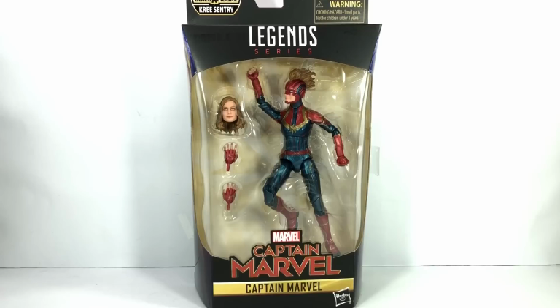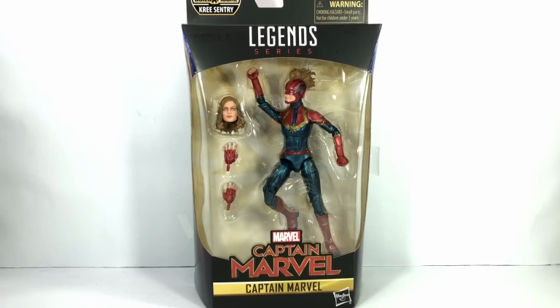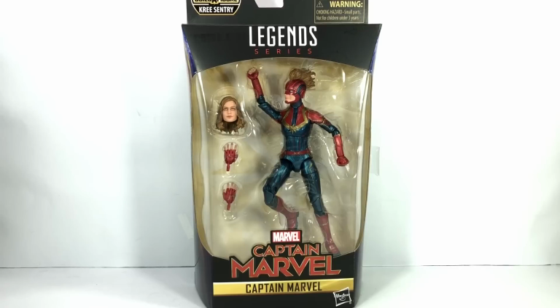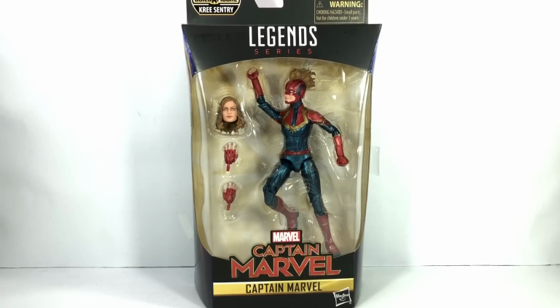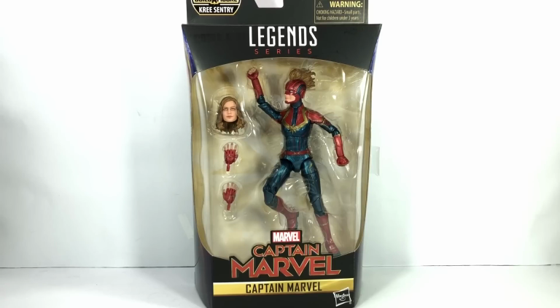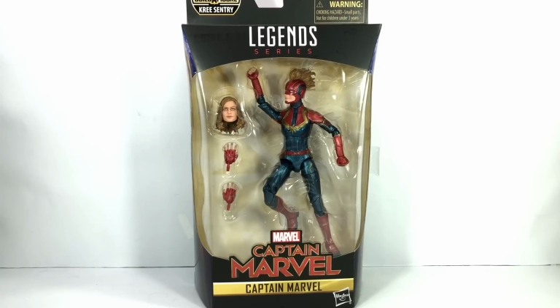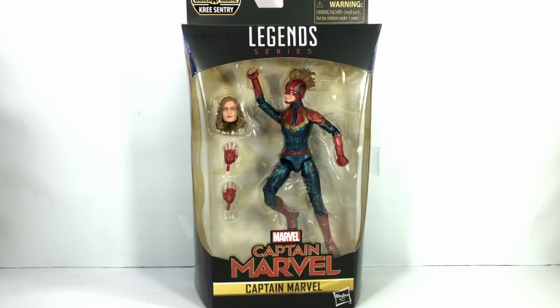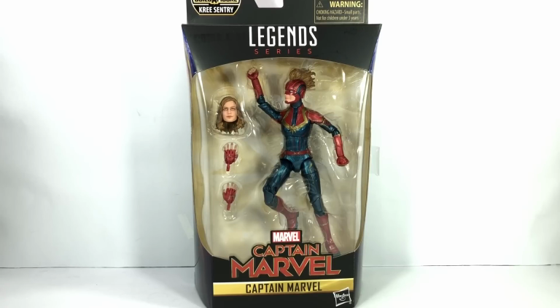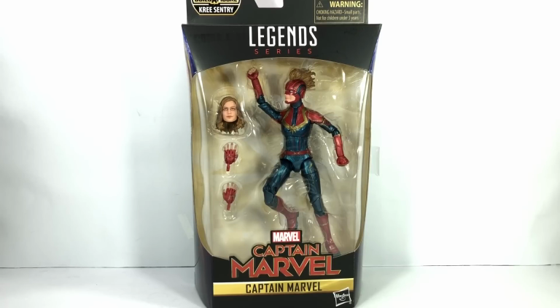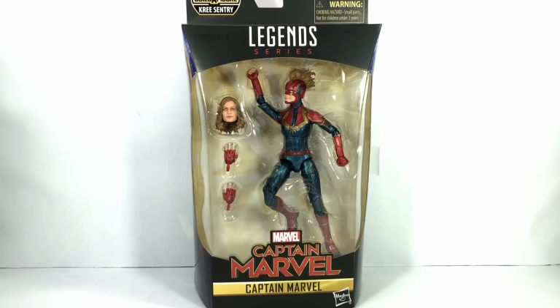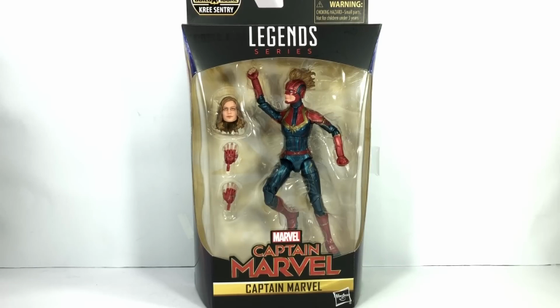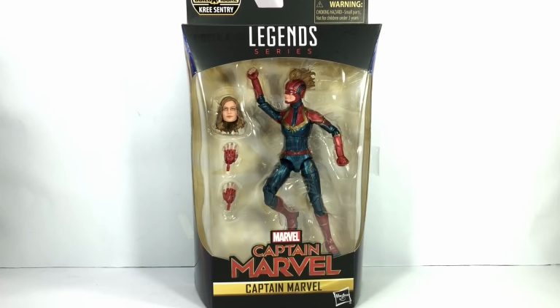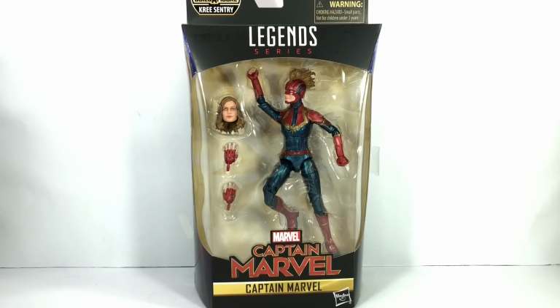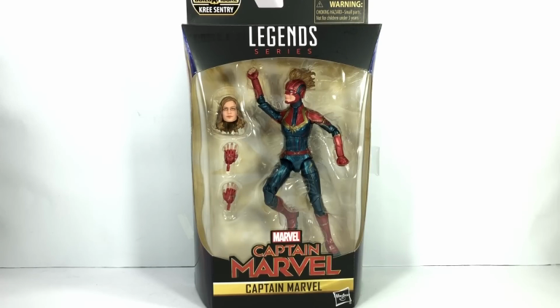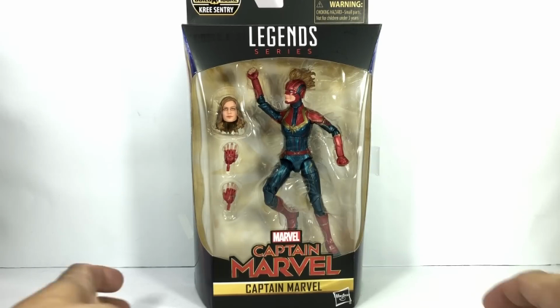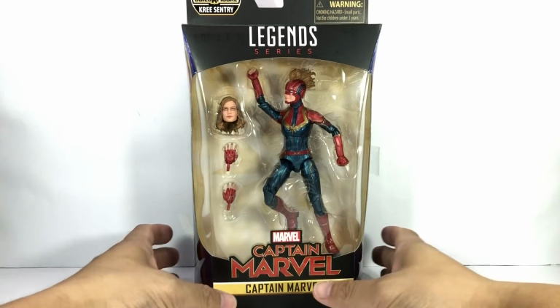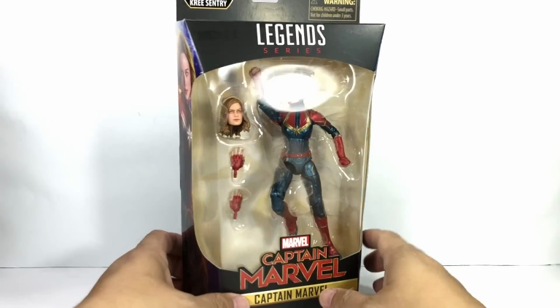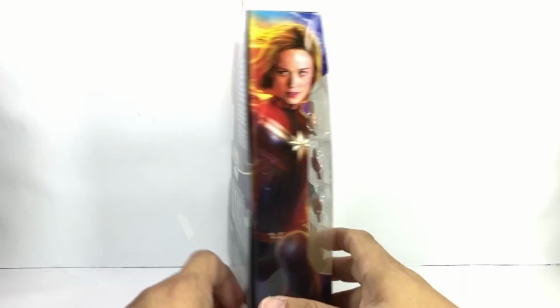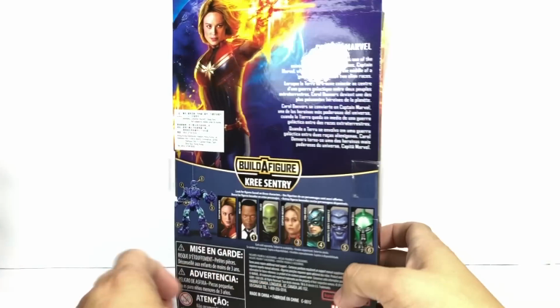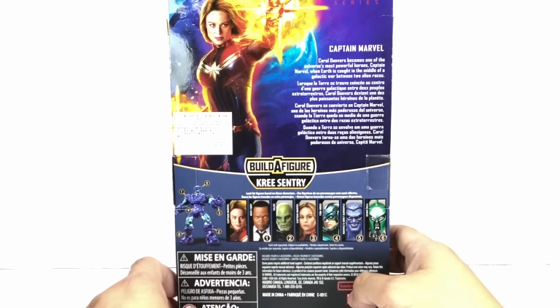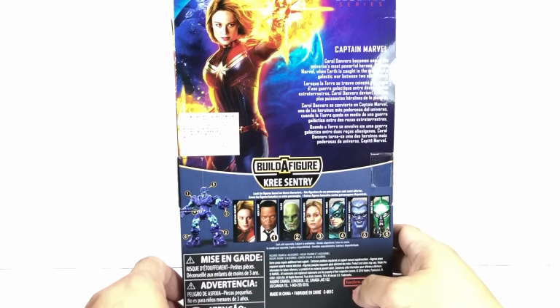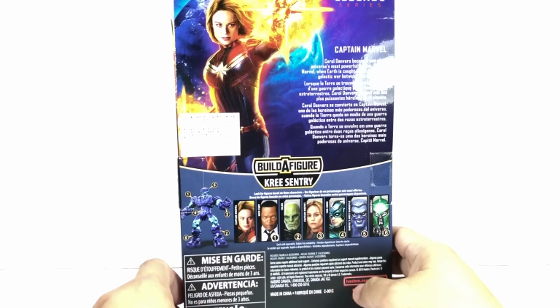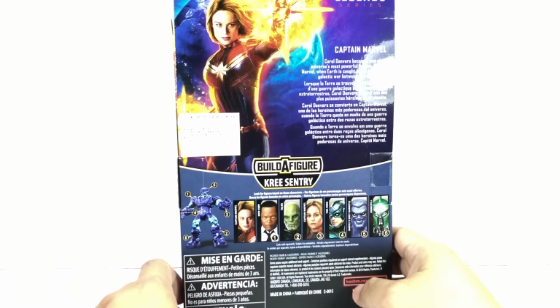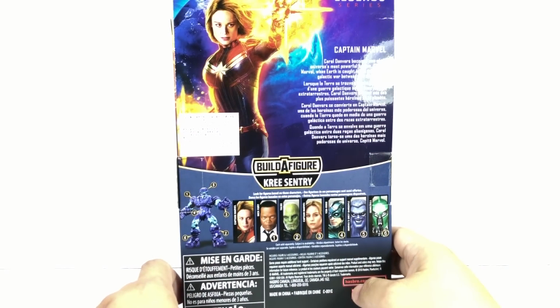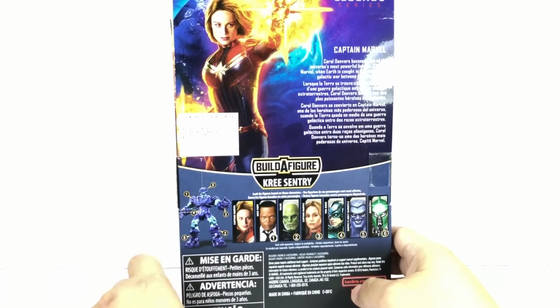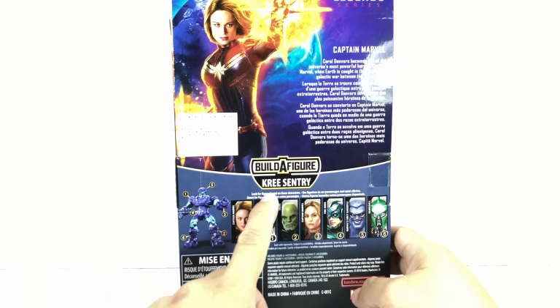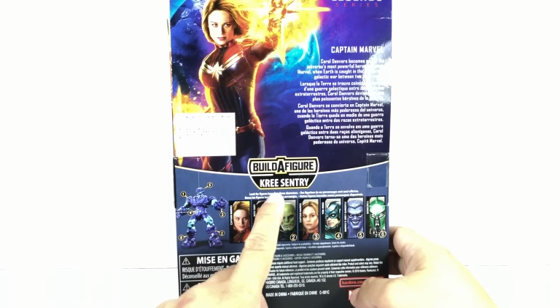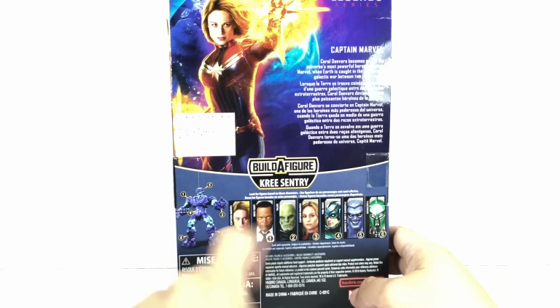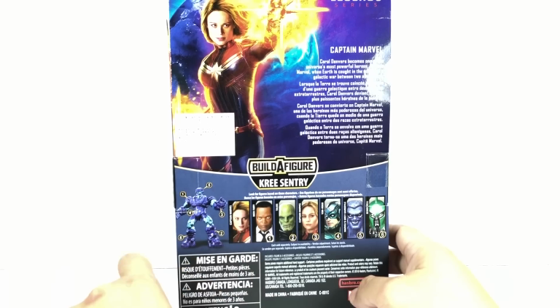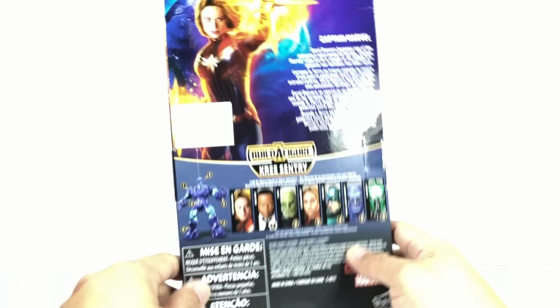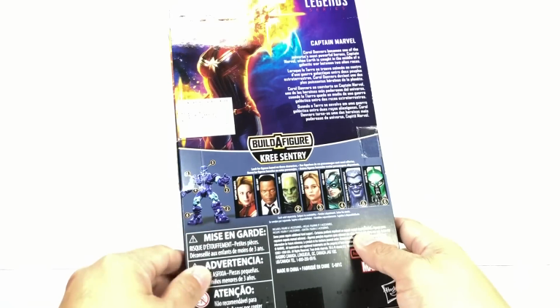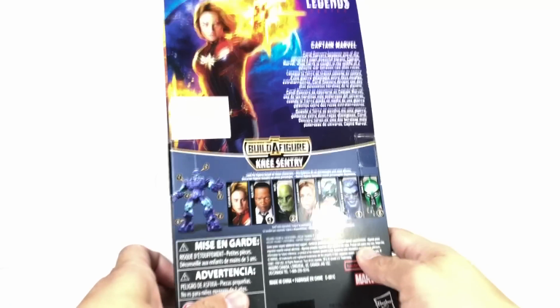This is the Marvel Legends series Captain Marvel. The figure is part of the Captain Marvel movie Kree Sentry Build-A-Figure Wave.